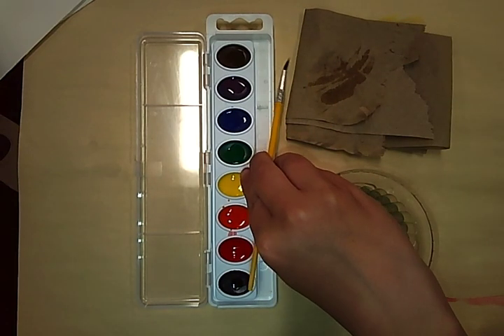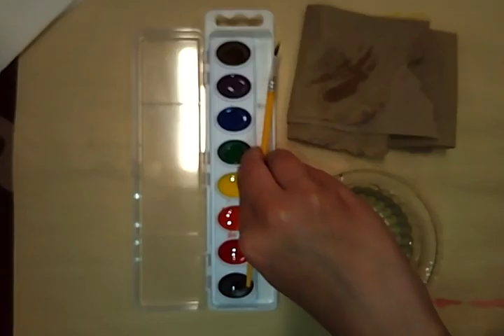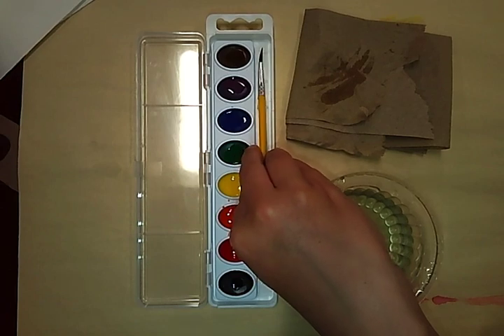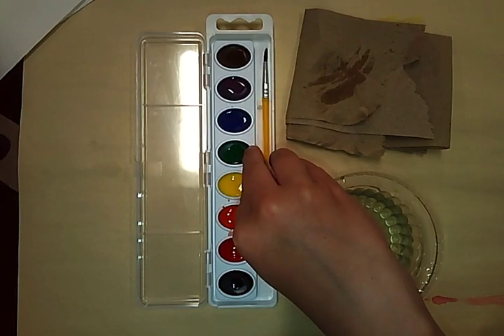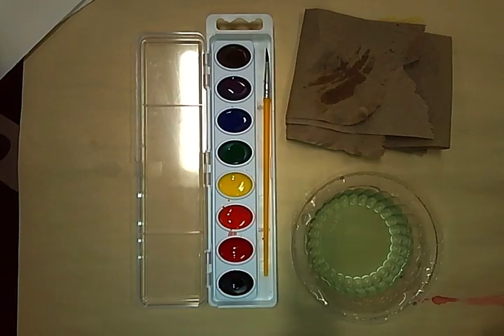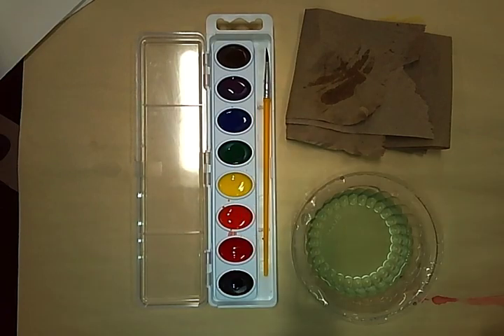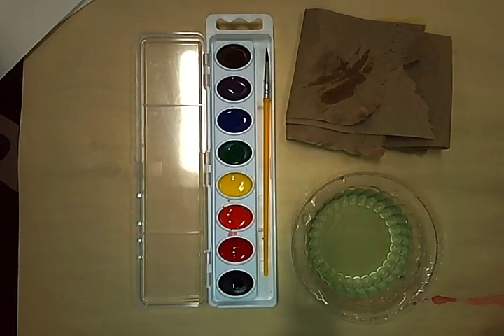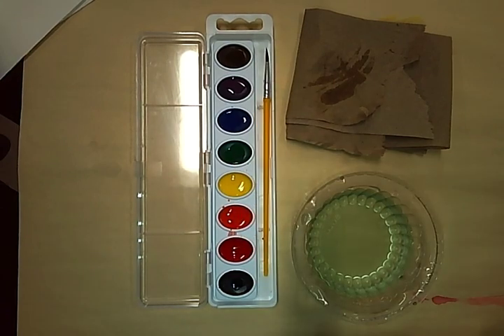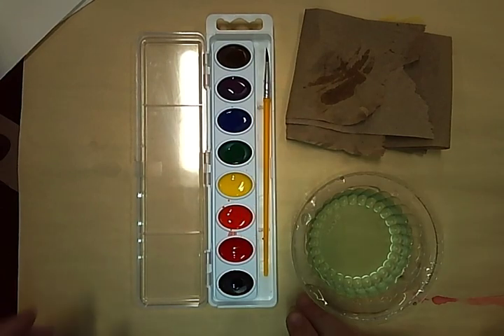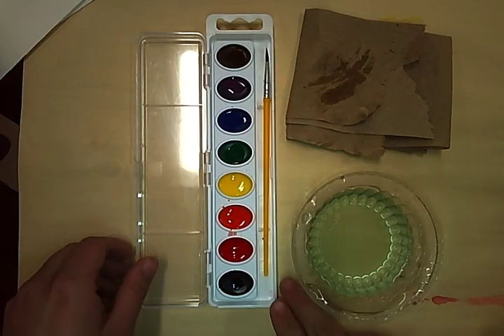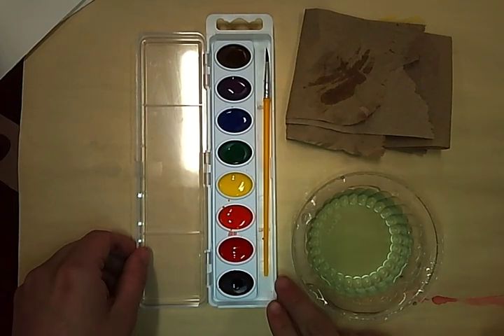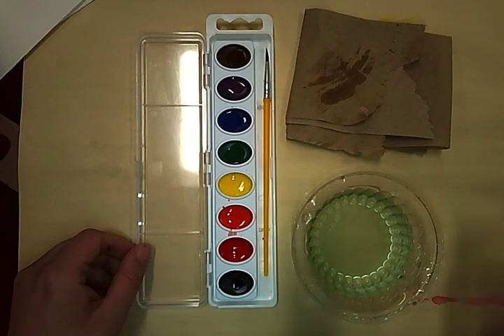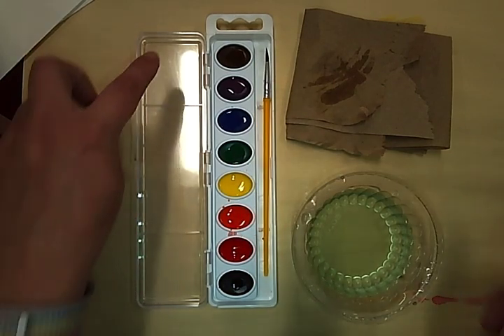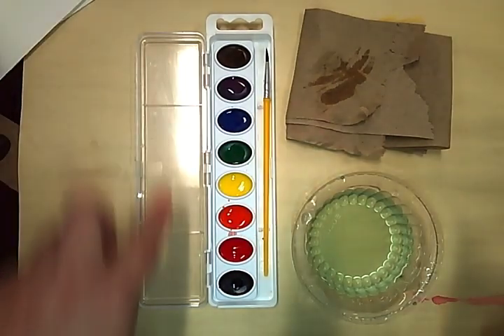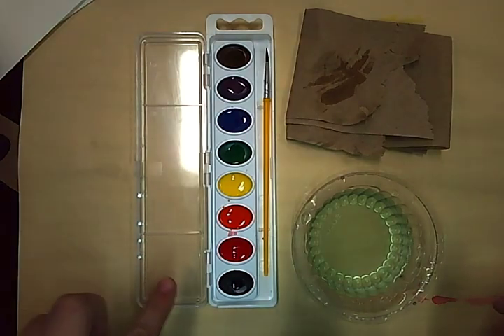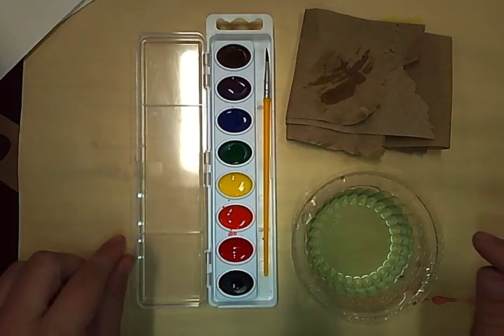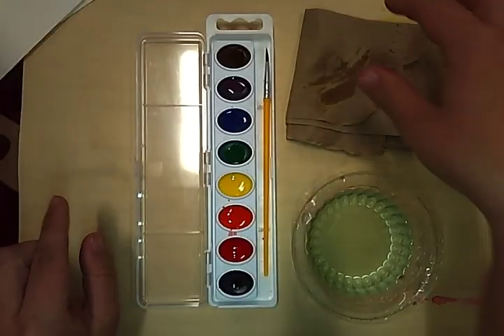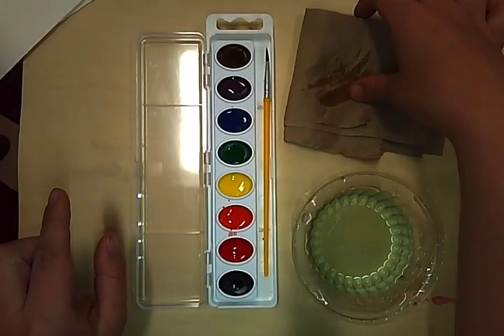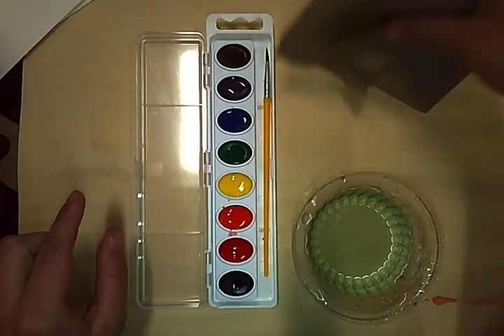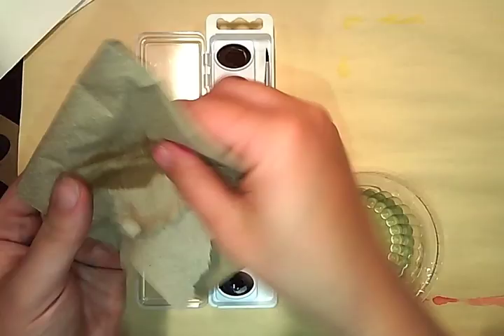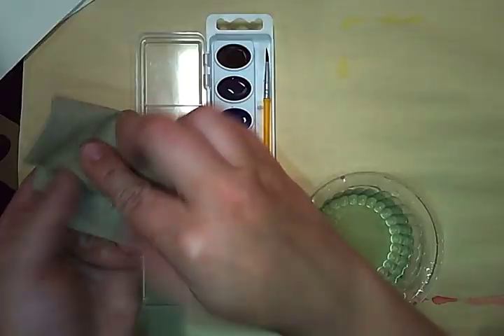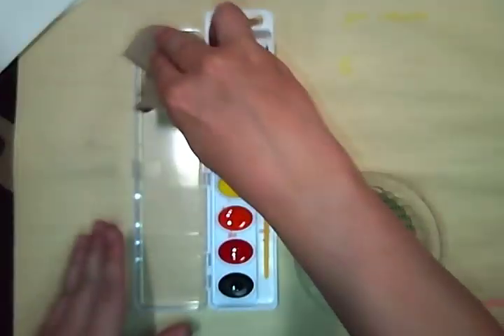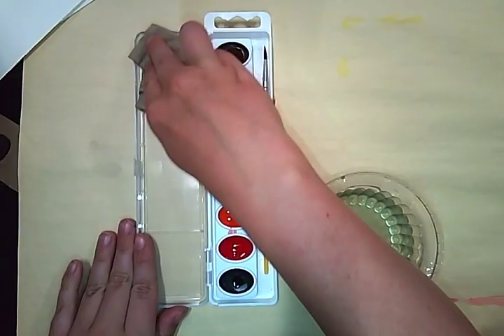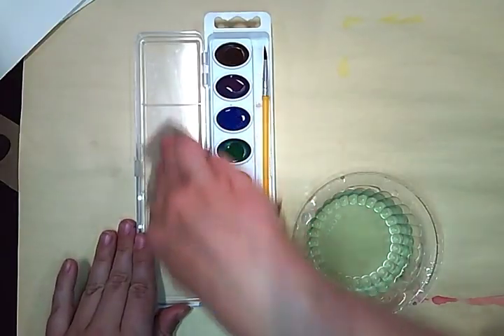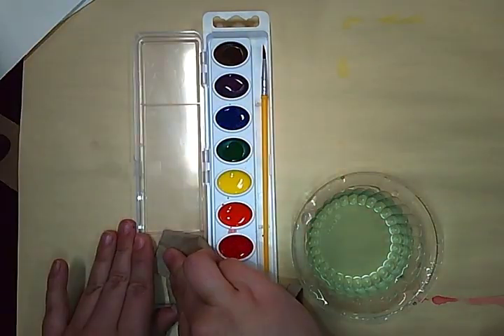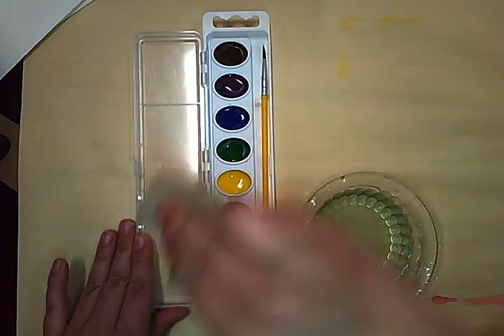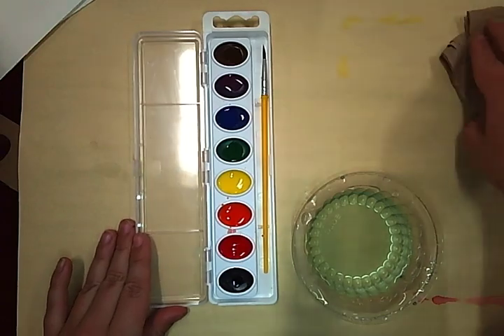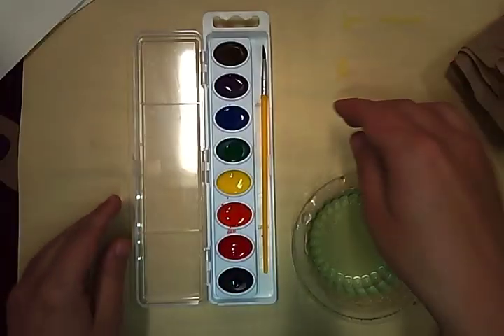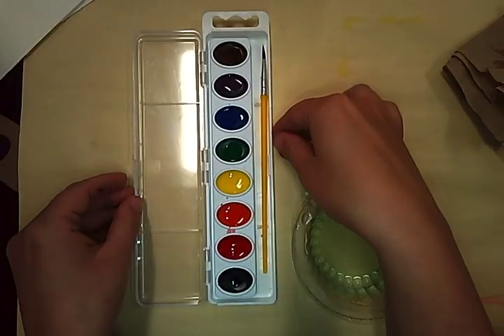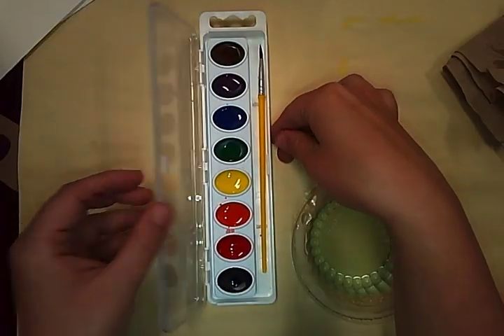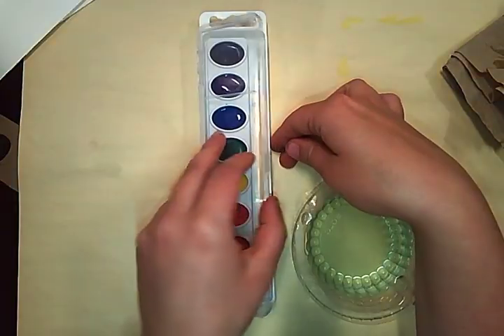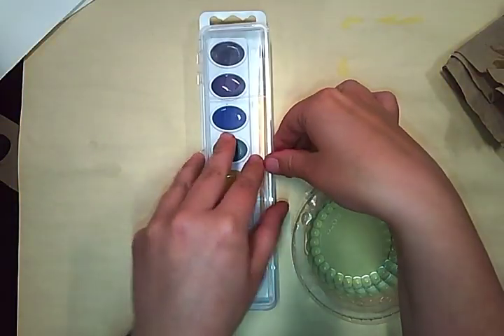You'll place it back into your tray, check your tray lid, and if there is anything on the tray lid, you'll wipe it off and then close it.